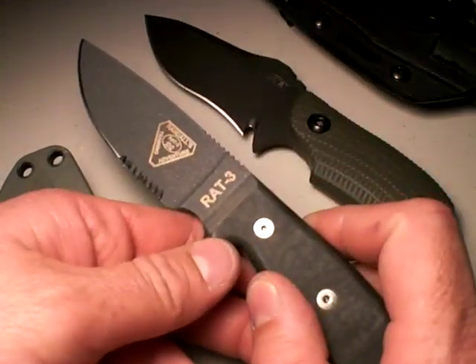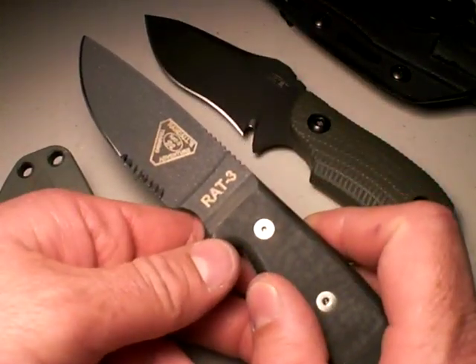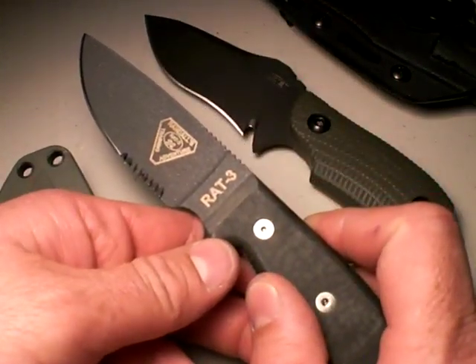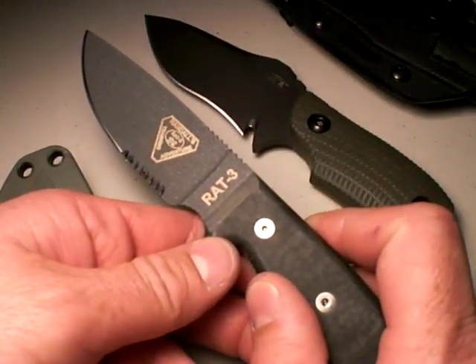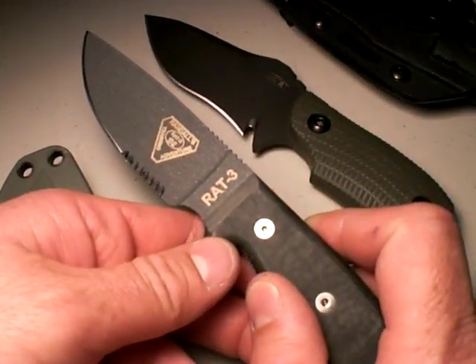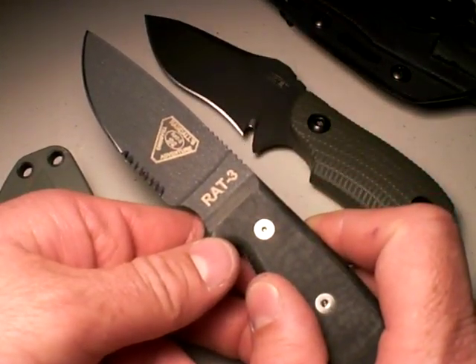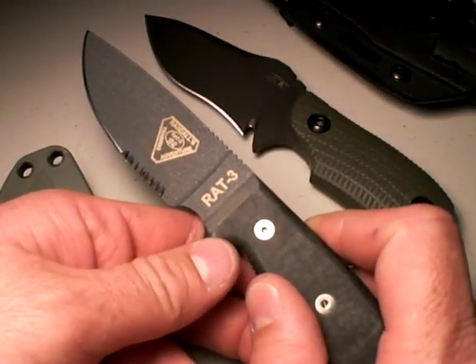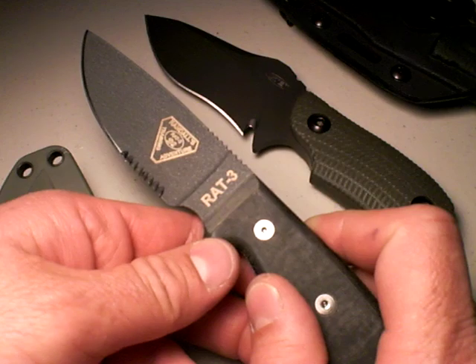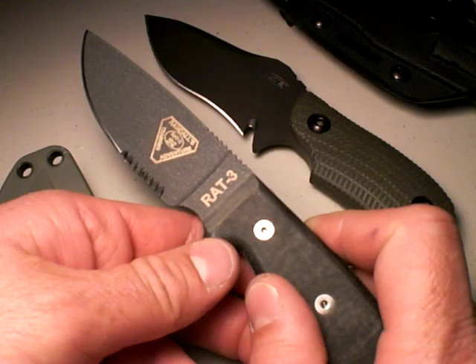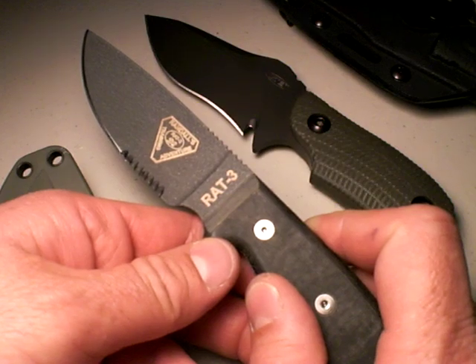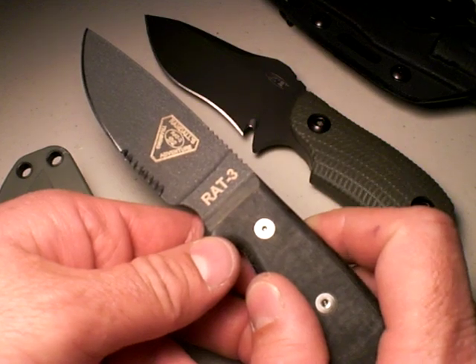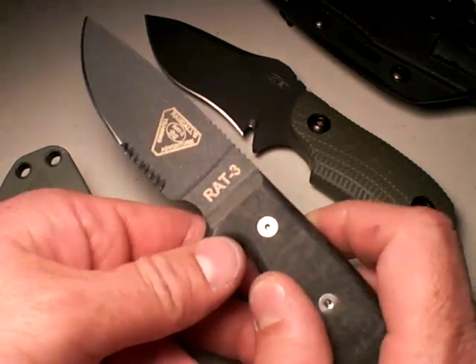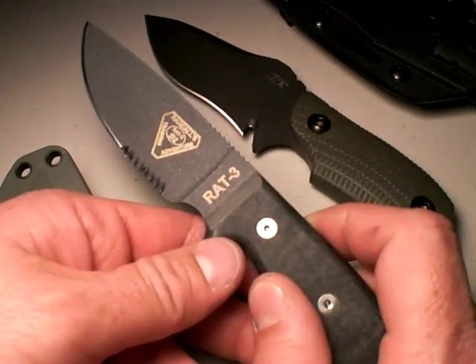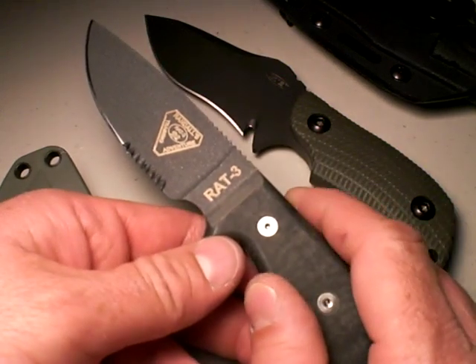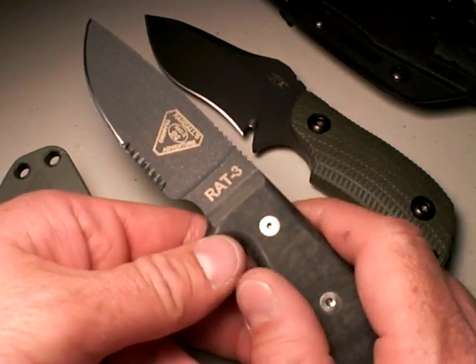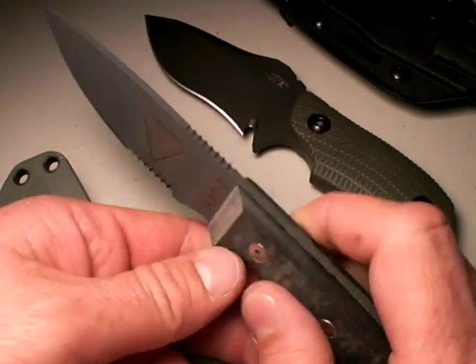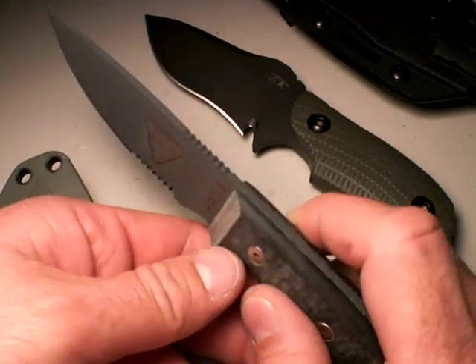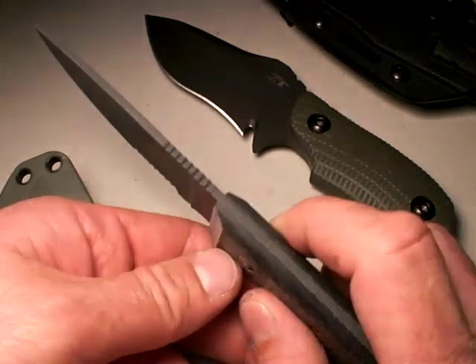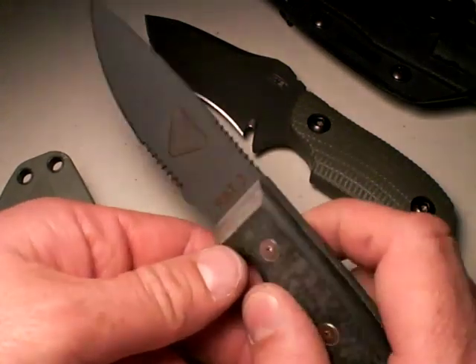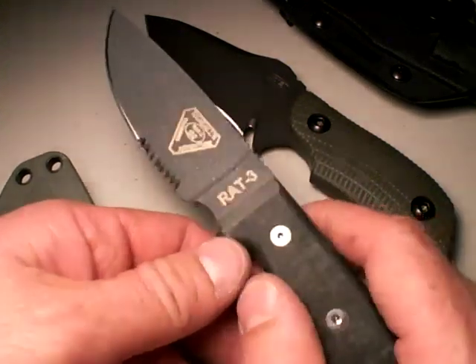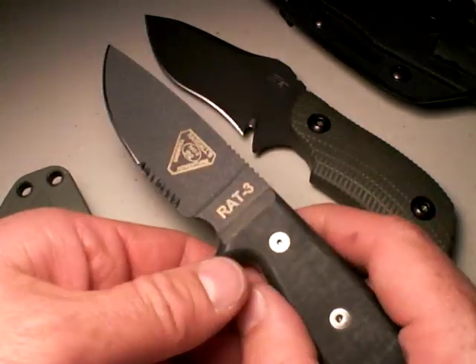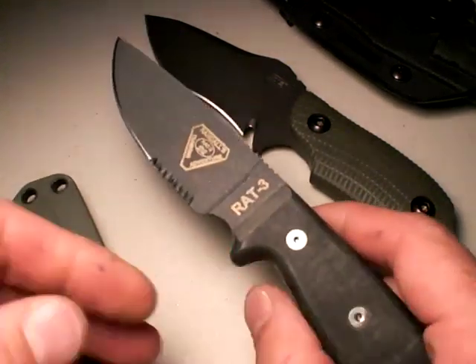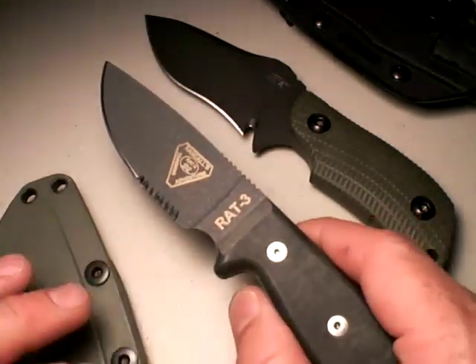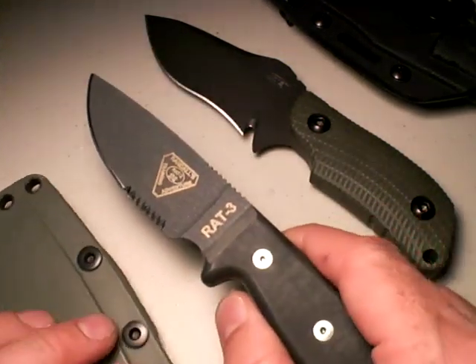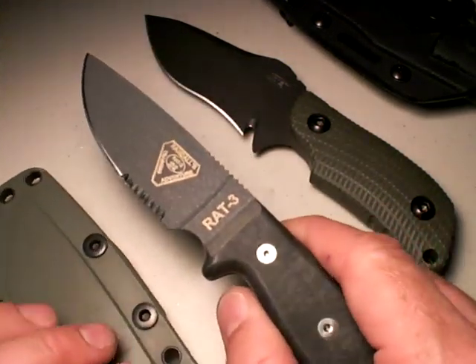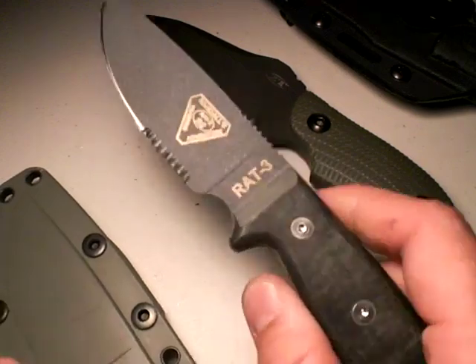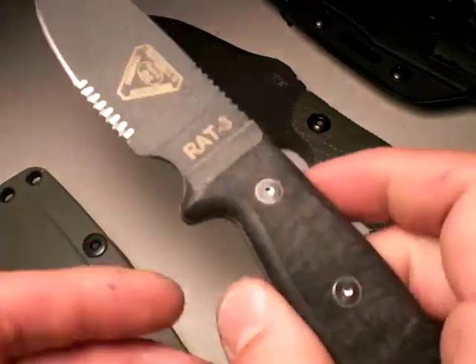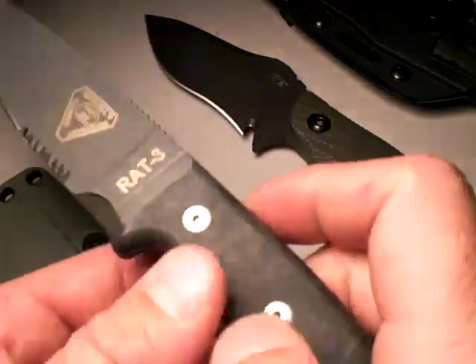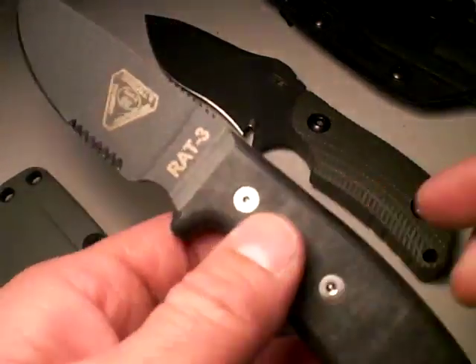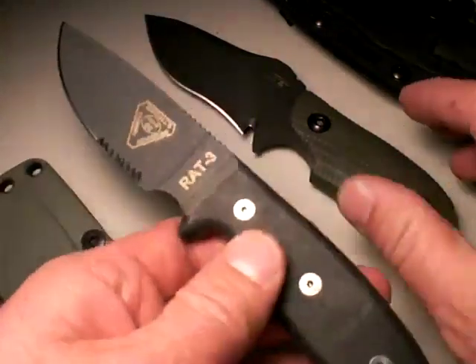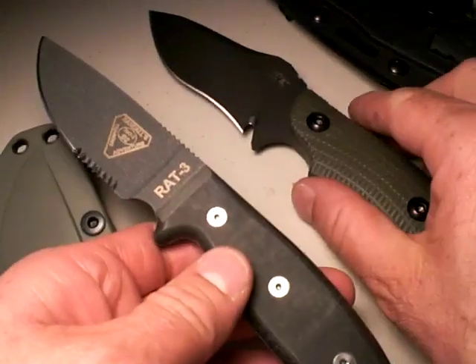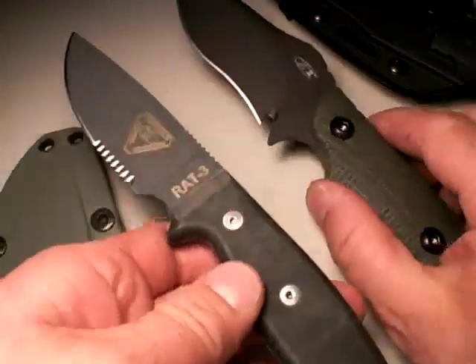But guess what? It's less than half the weight. And it's in D2 steel — very decent steel. But it's 6 ounces. So it's less than half the weight of the 121.